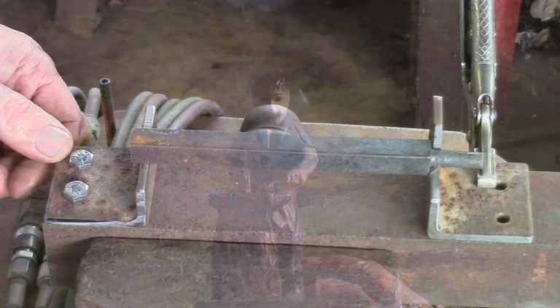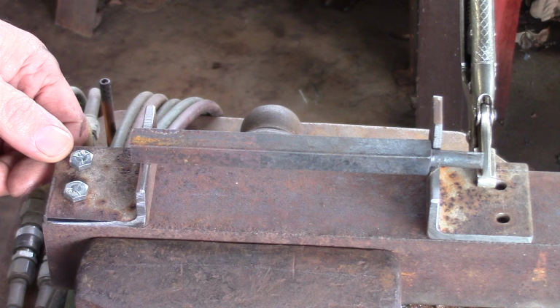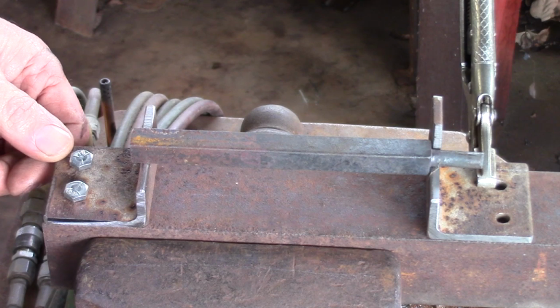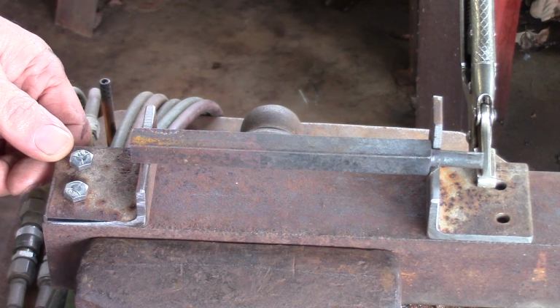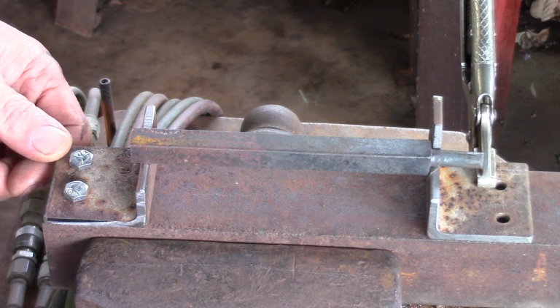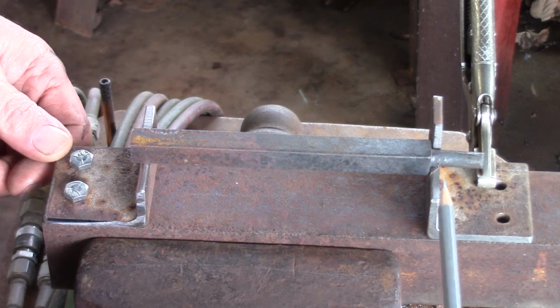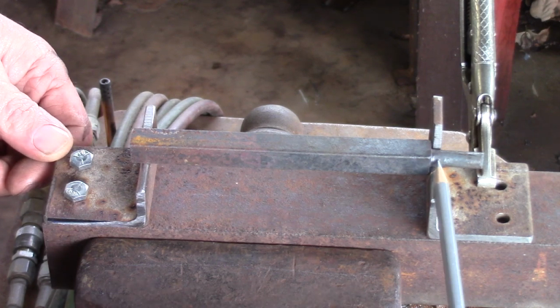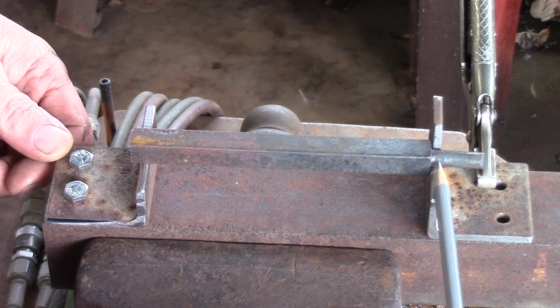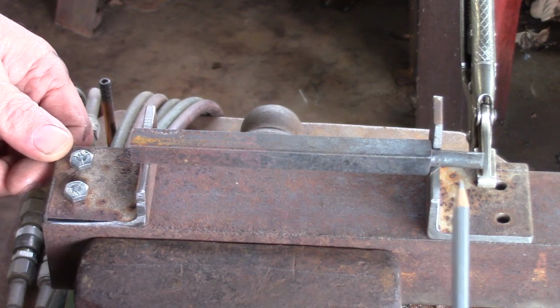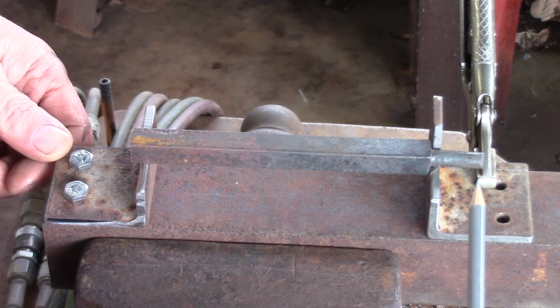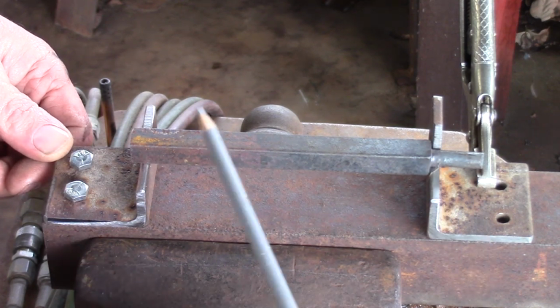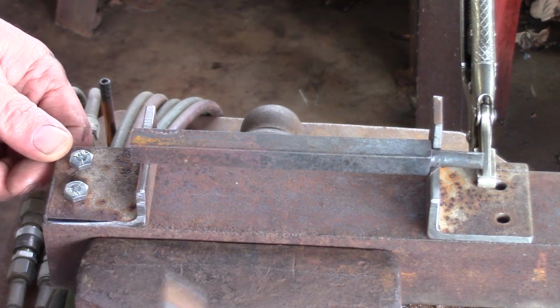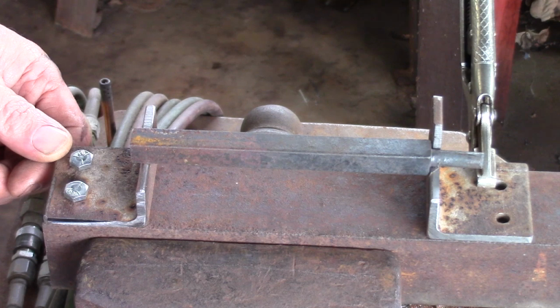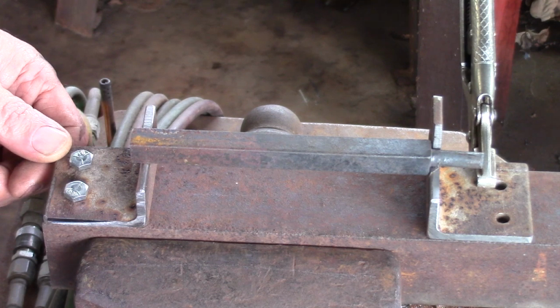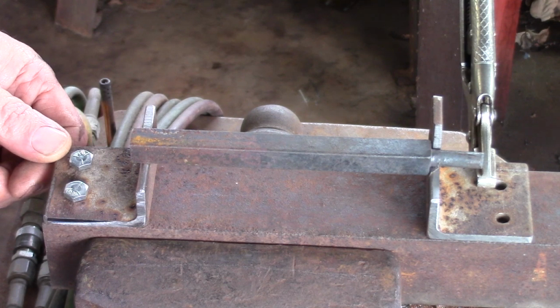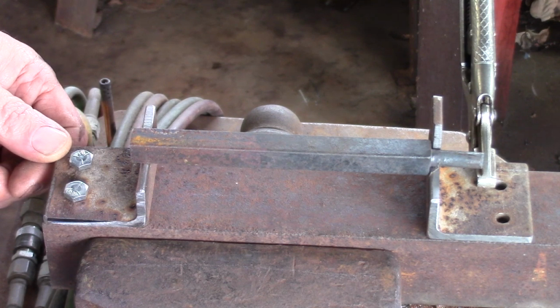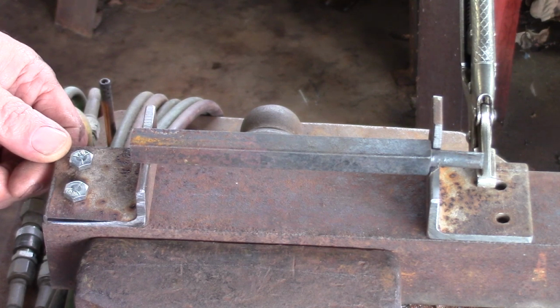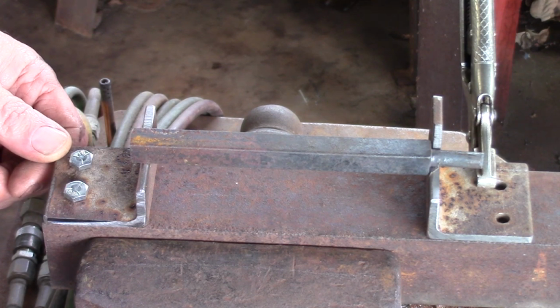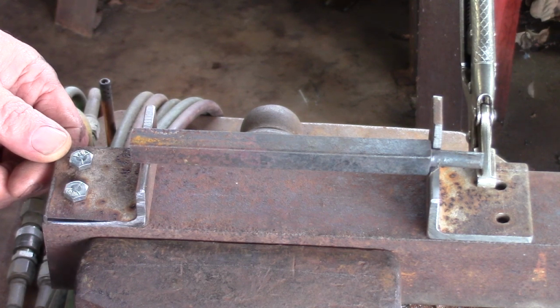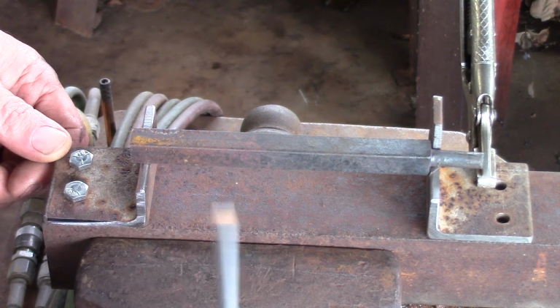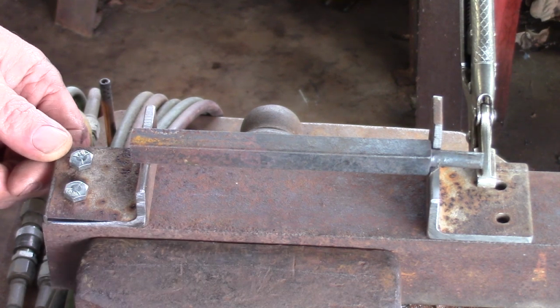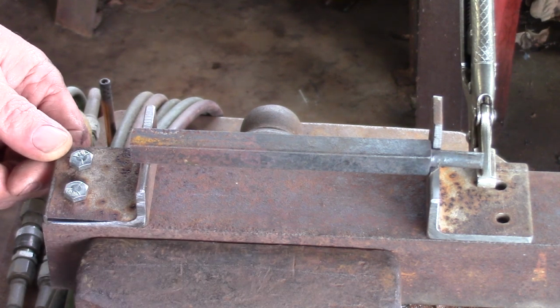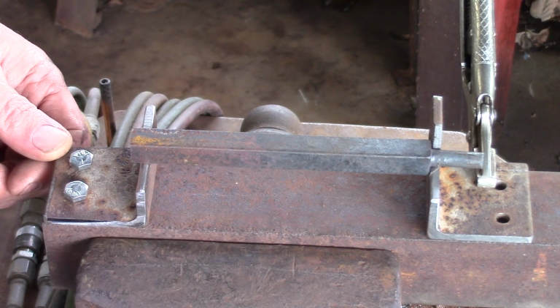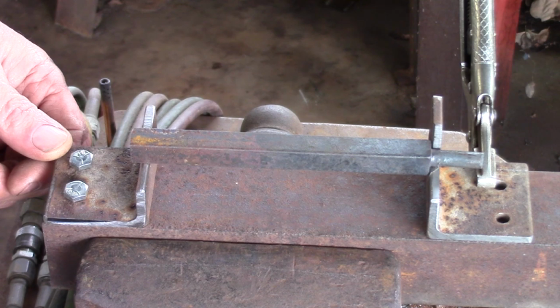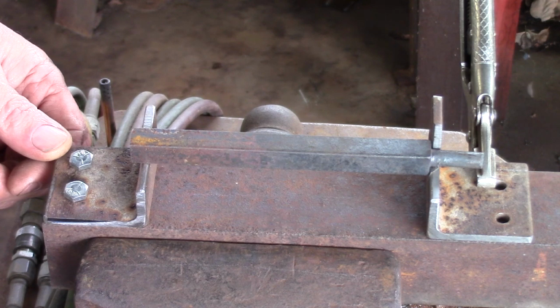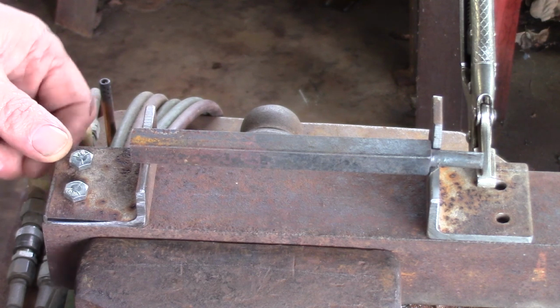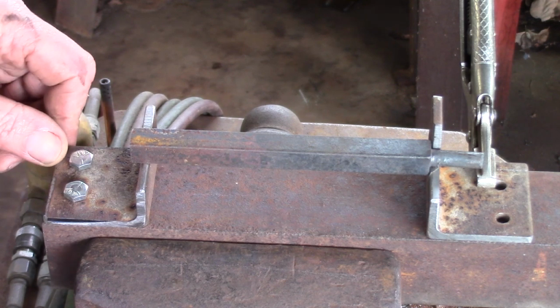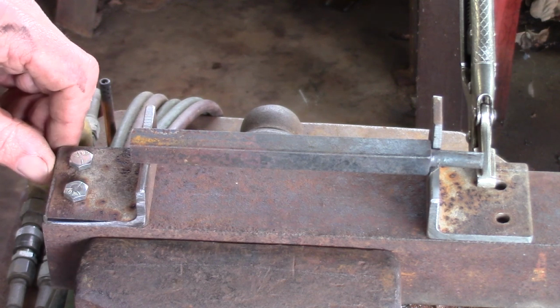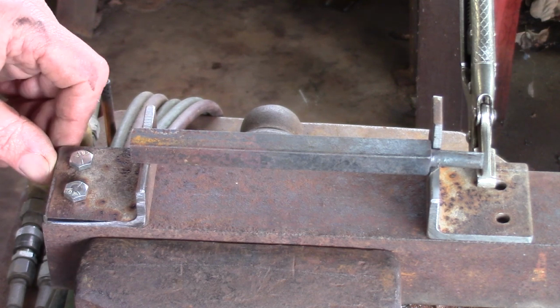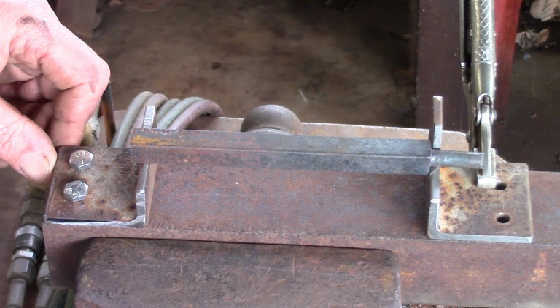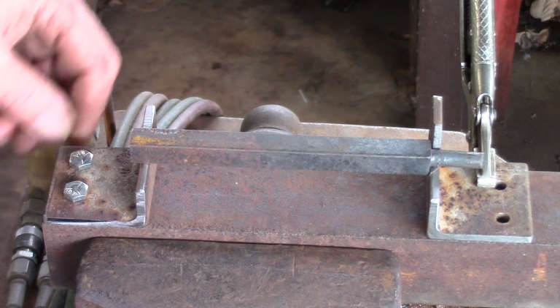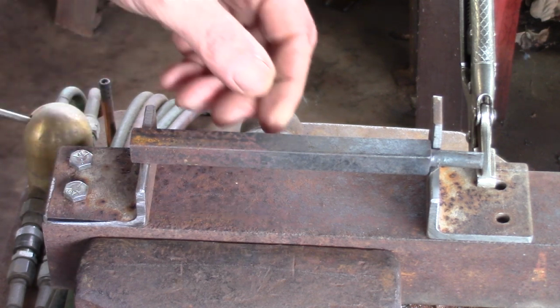One of the issues with traditional joinery is not just getting one tenon in place, but getting a second tenon on the end of the bar — two dimensions. This is my little model as to what I do. It's not my original idea, but I really enjoy the way it works.